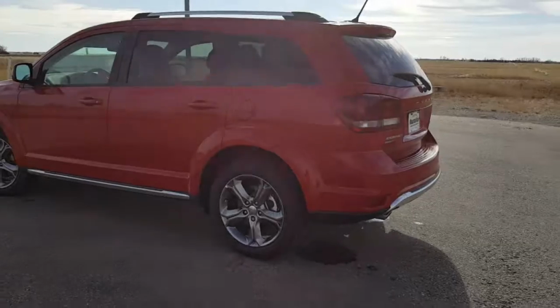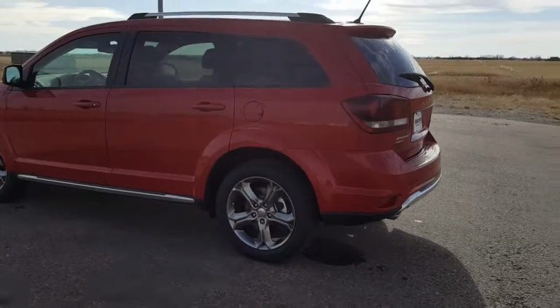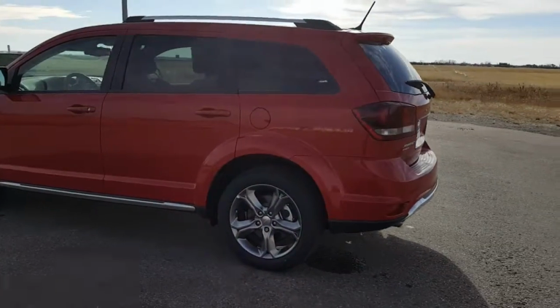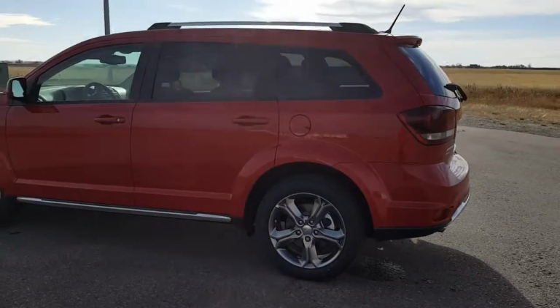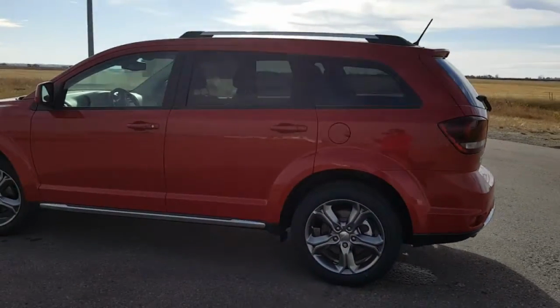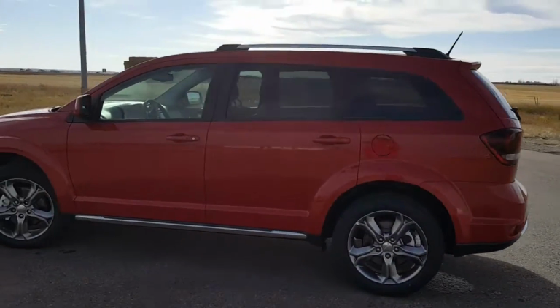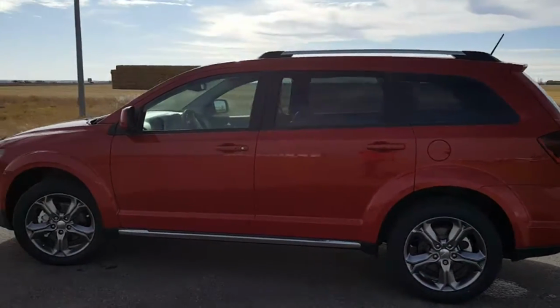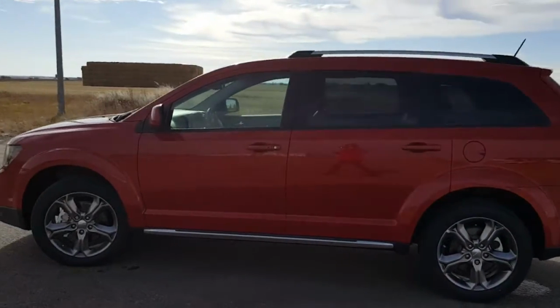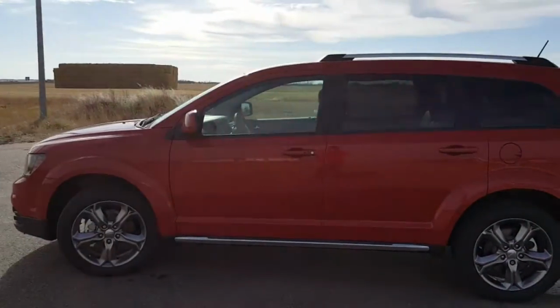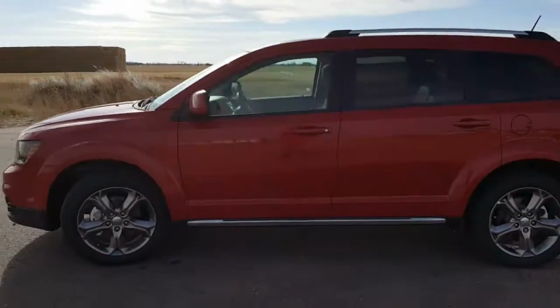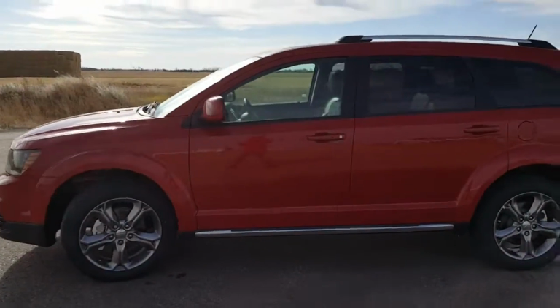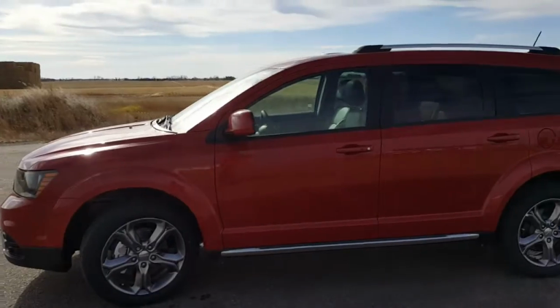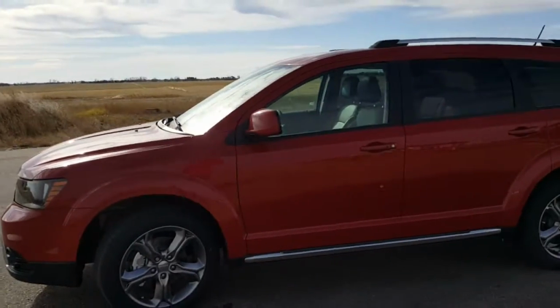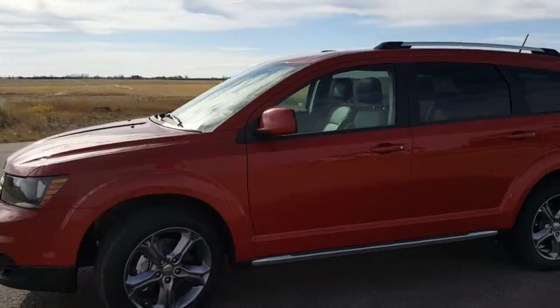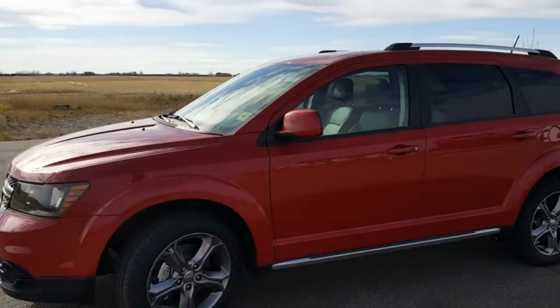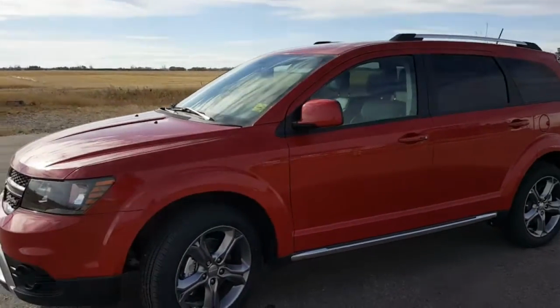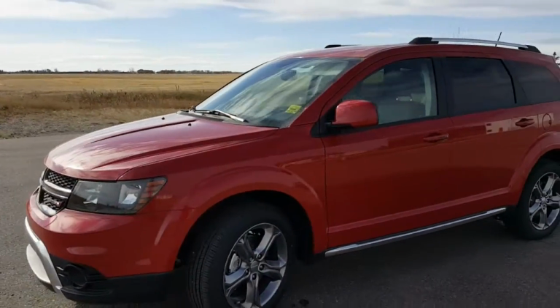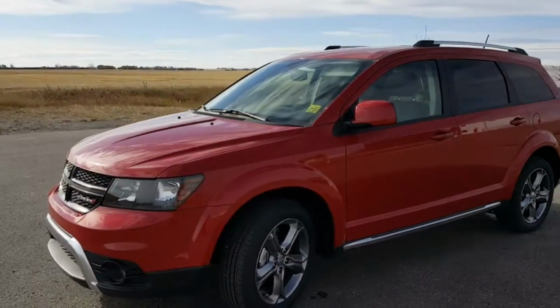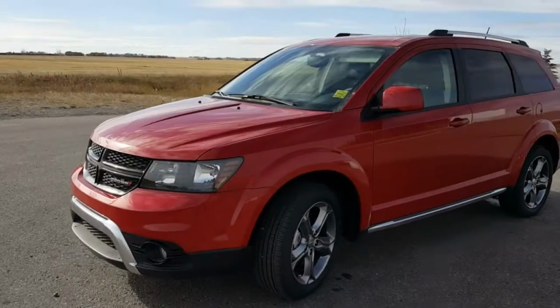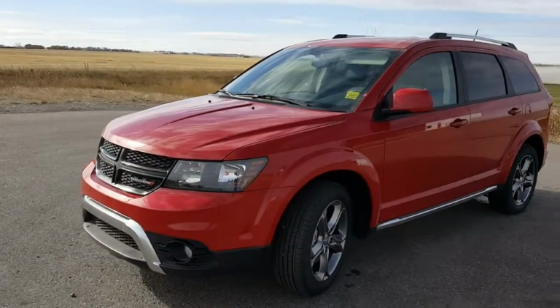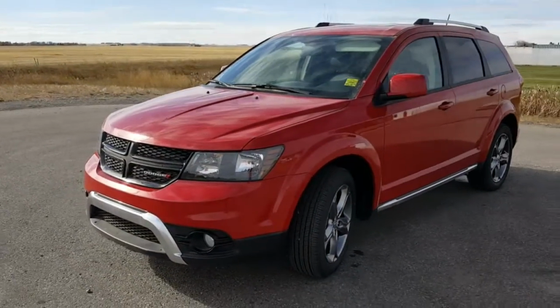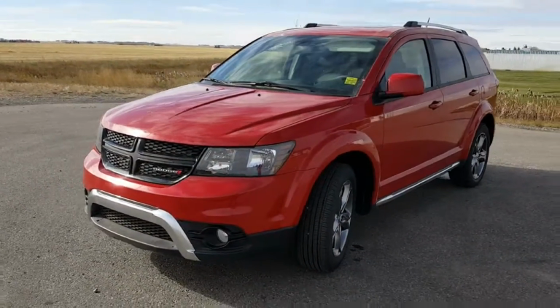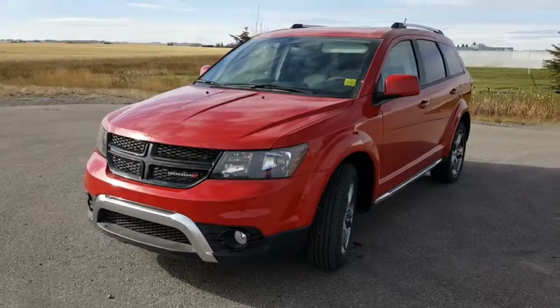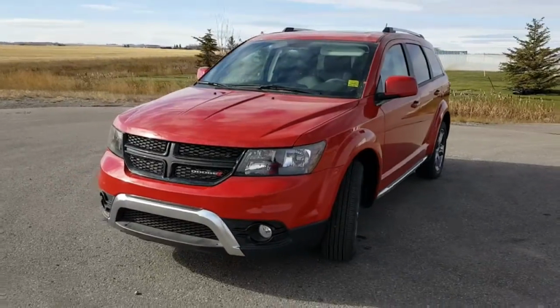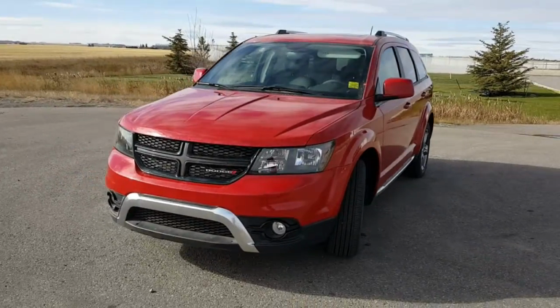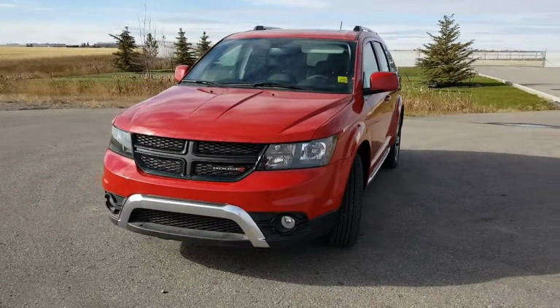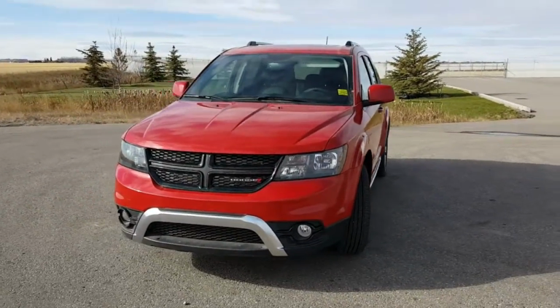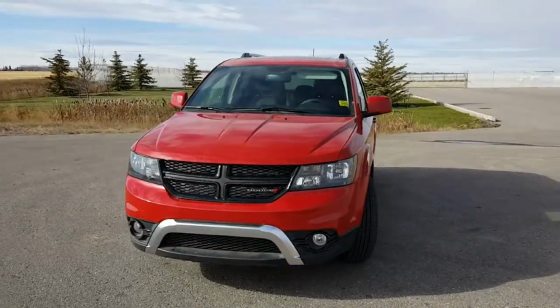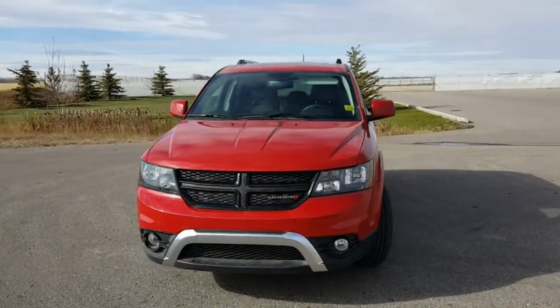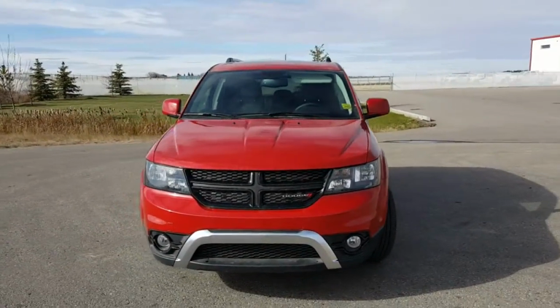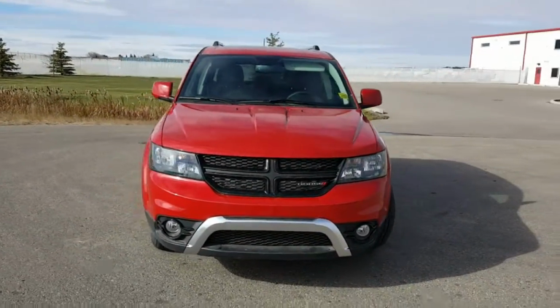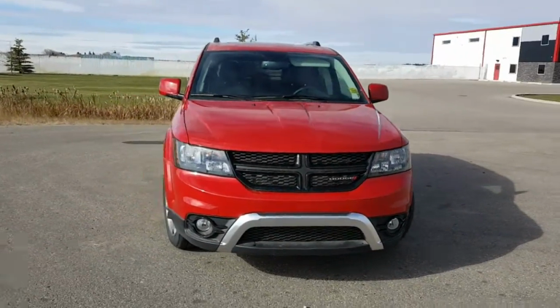This is Kimberly at Mountain View Dodge. This gorgeous red 2017 Dodge Journey Crossroads SUV has a 3.6 liter V6 engine, all-wheel drive, heated mirrors, and 19 inch alloy wheels.